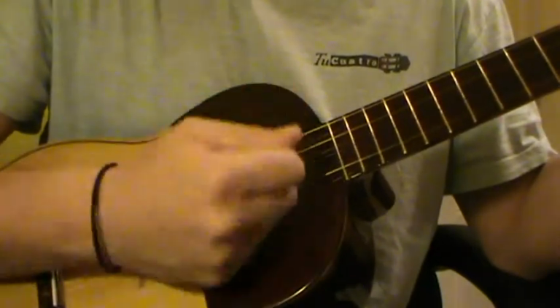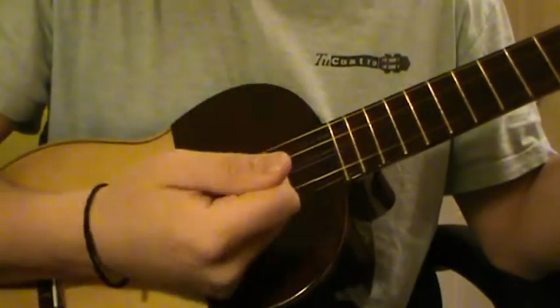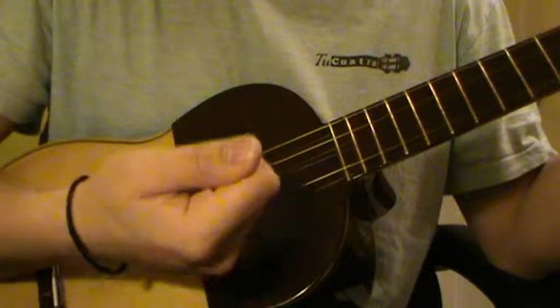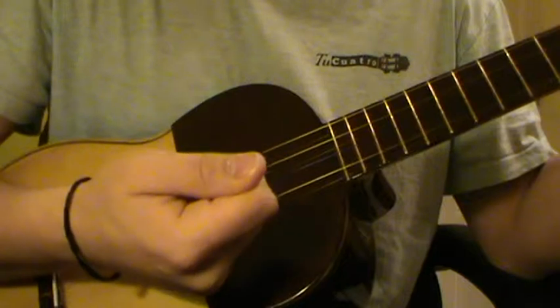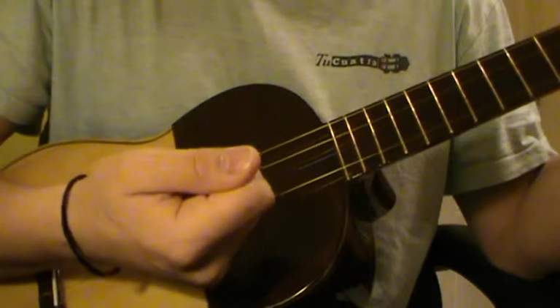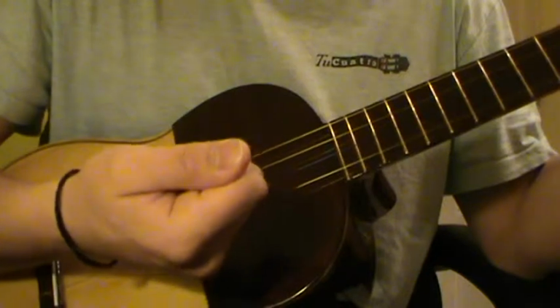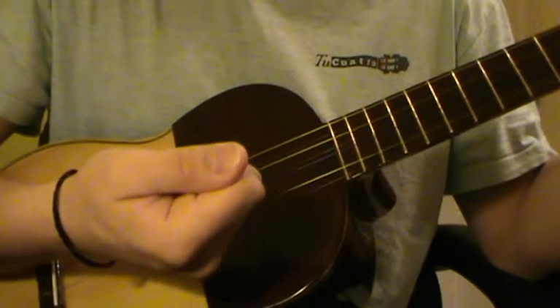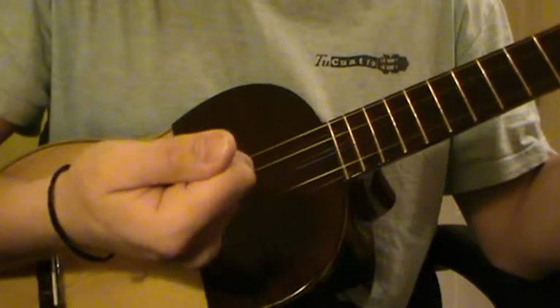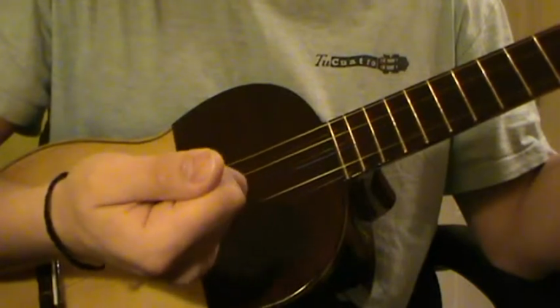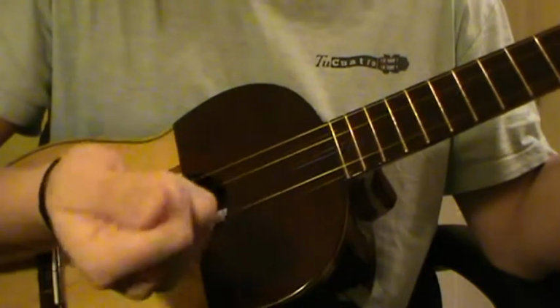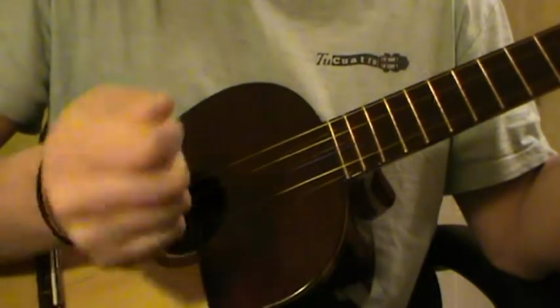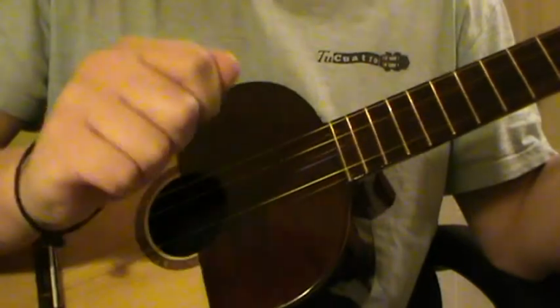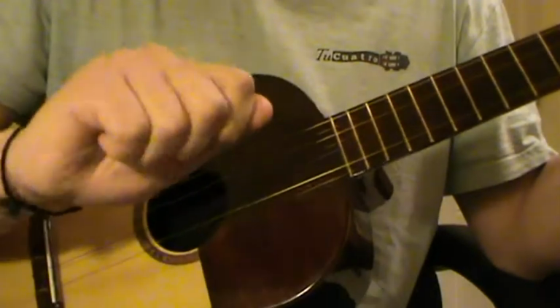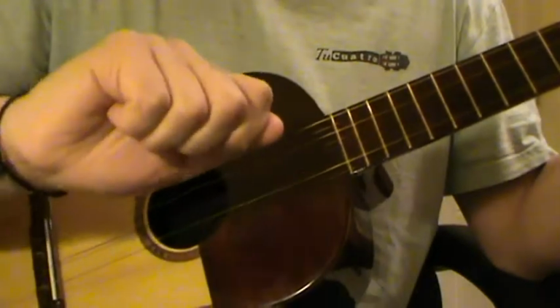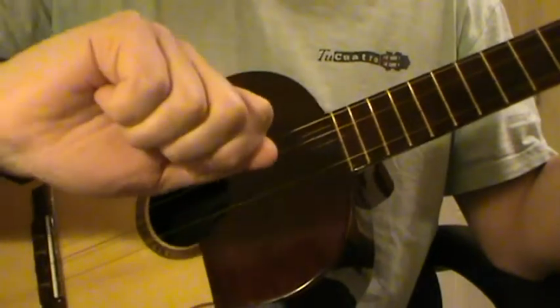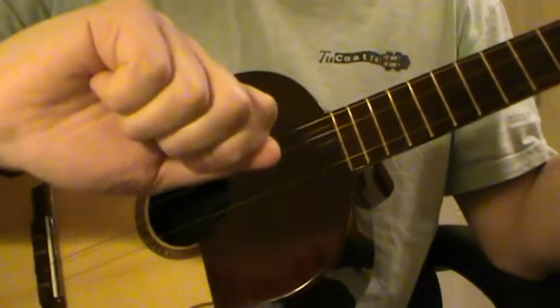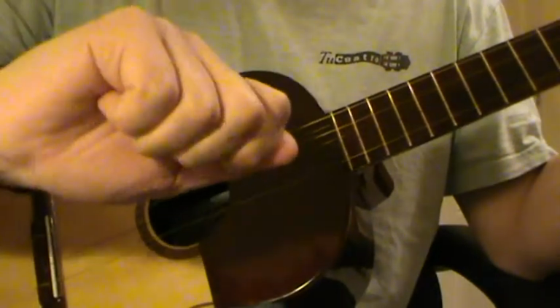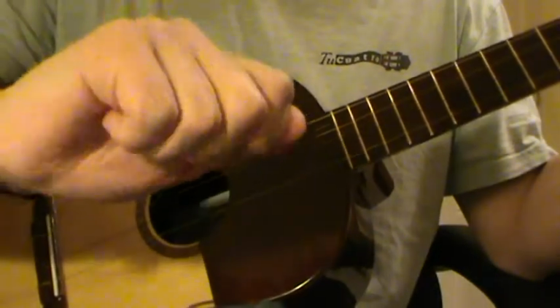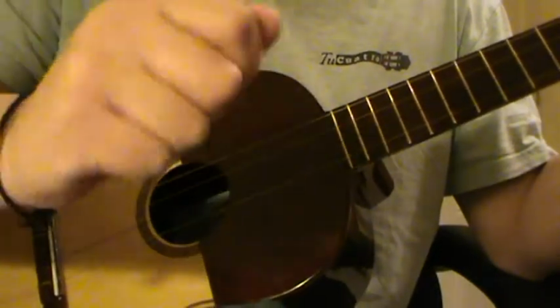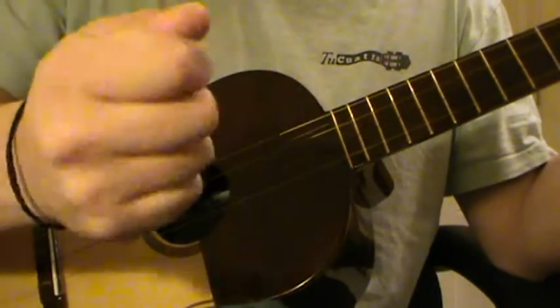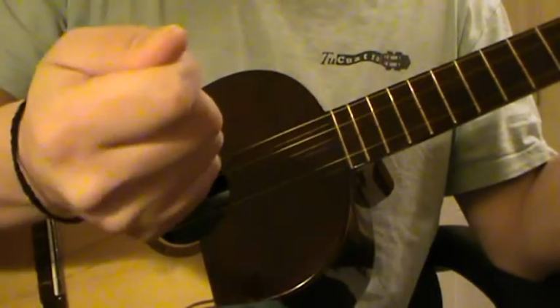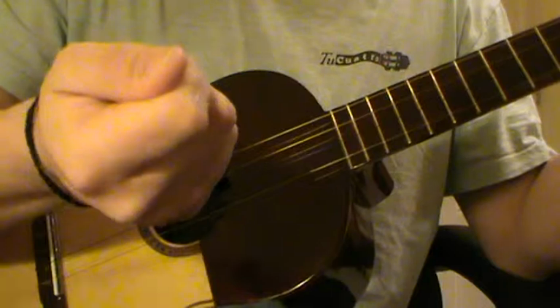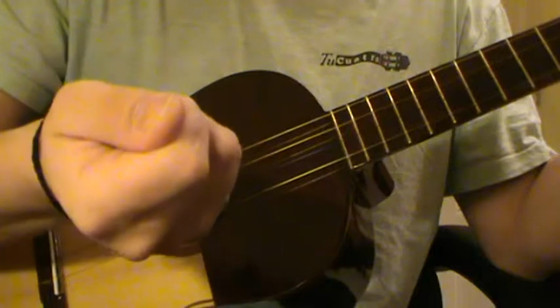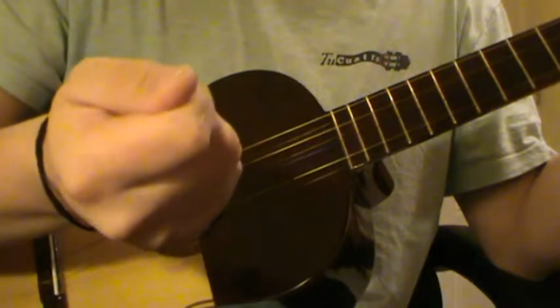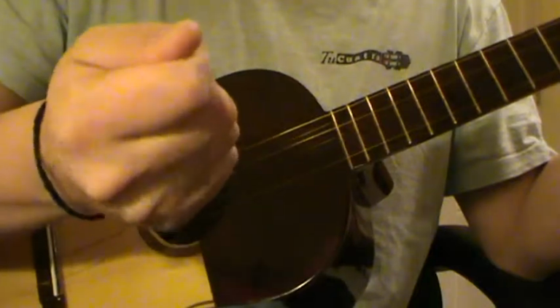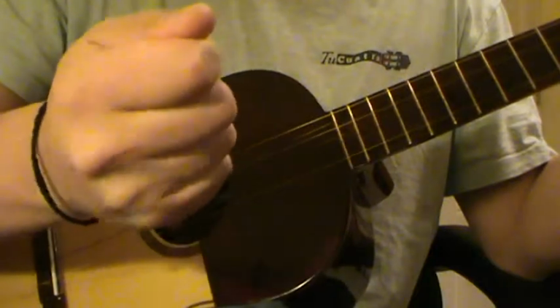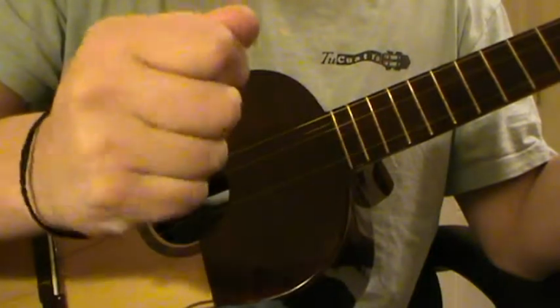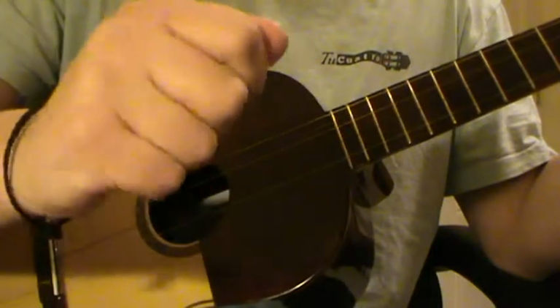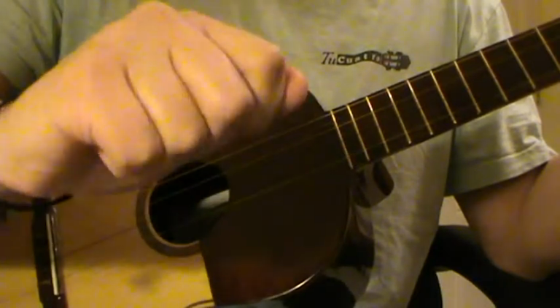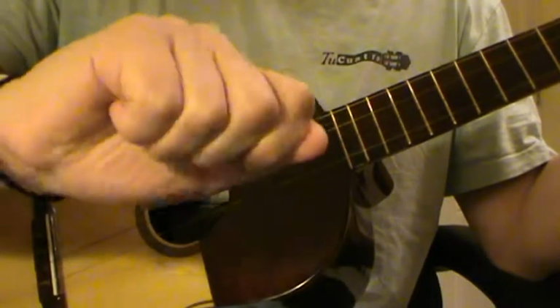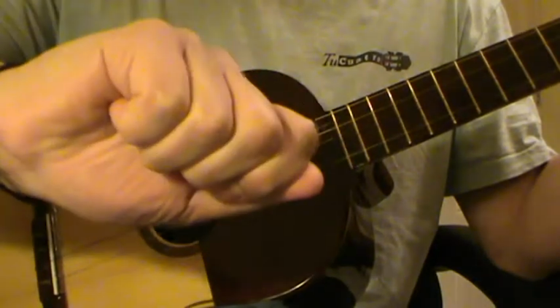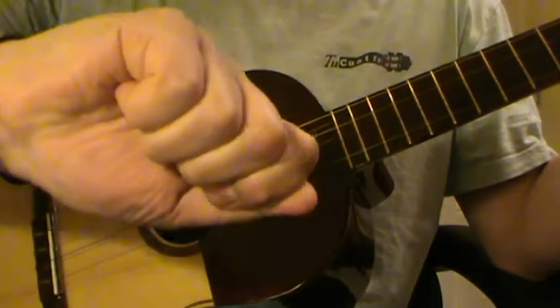The impact begins with the thumb and it goes all the way up until the knuckles of the pinky.